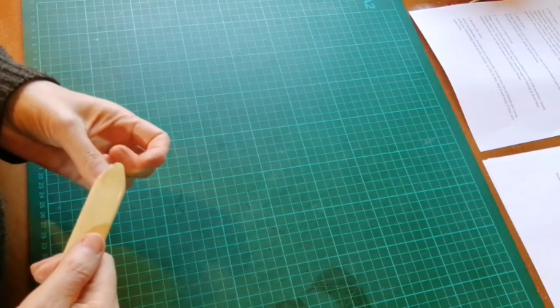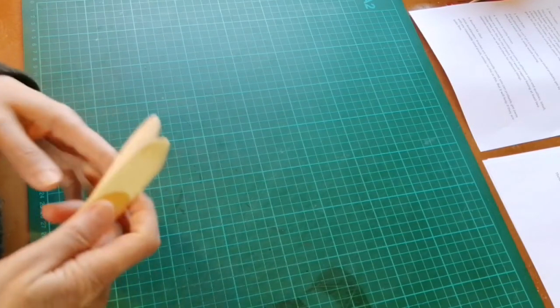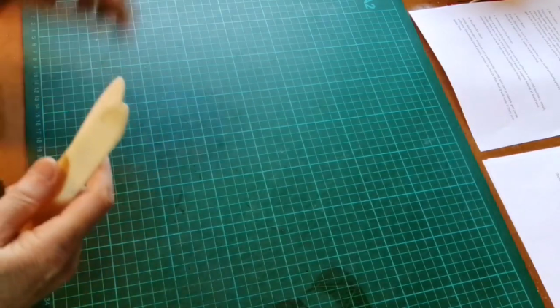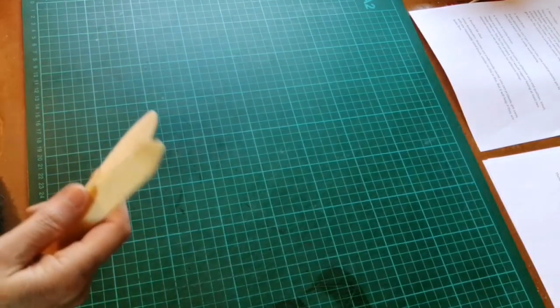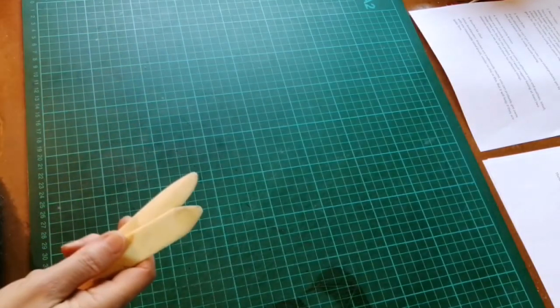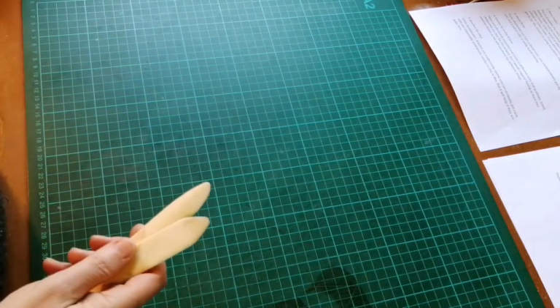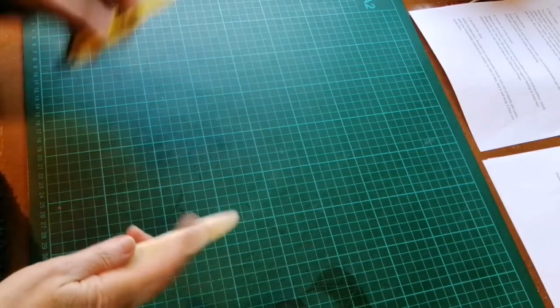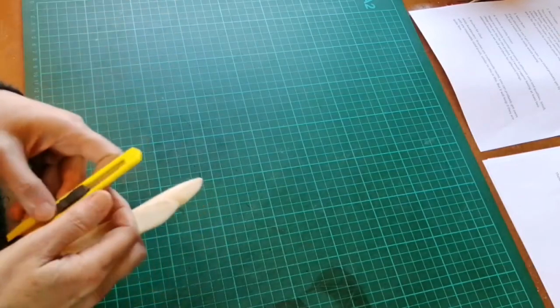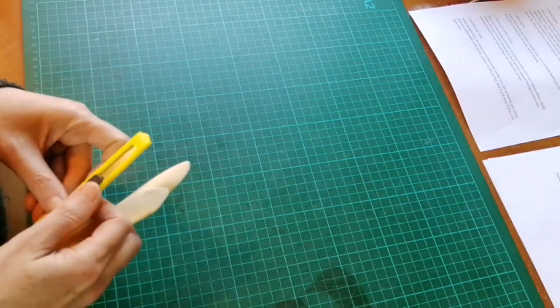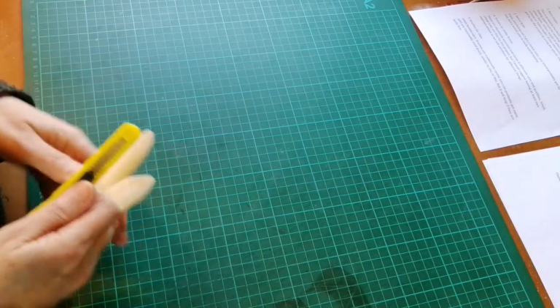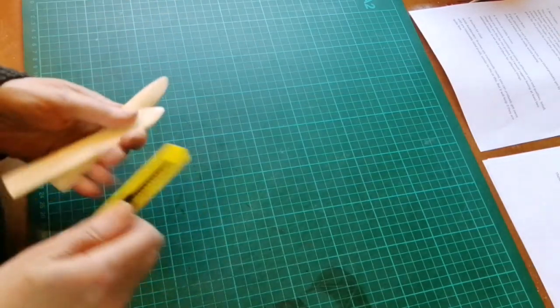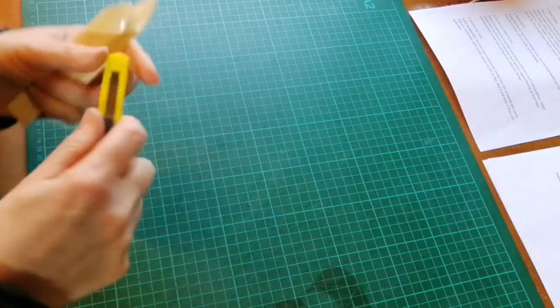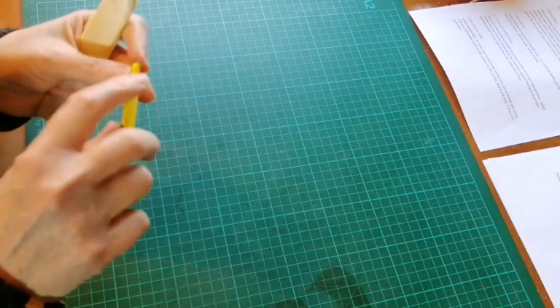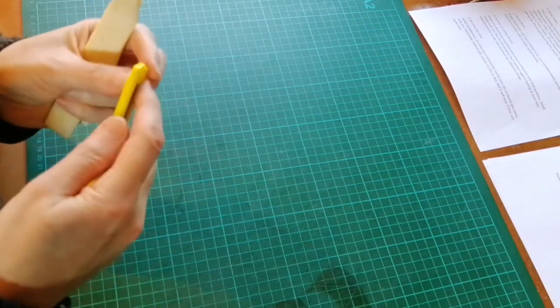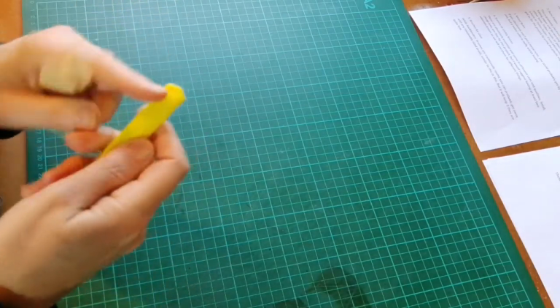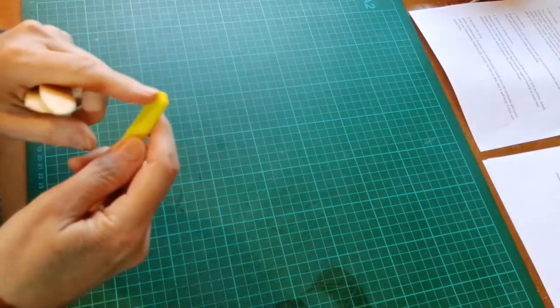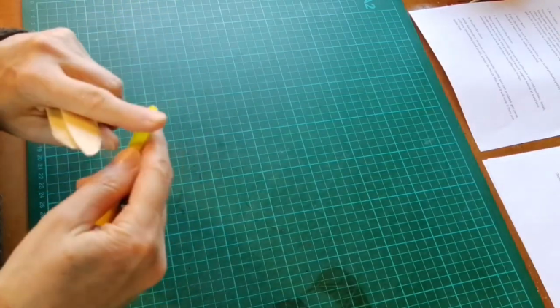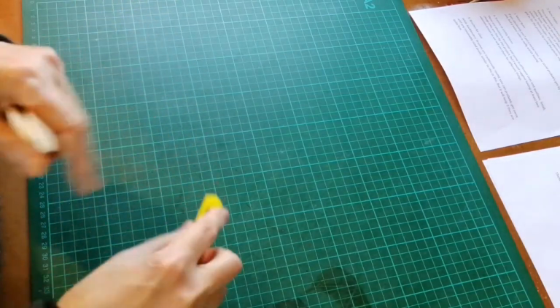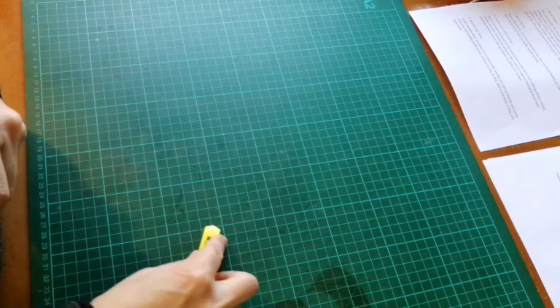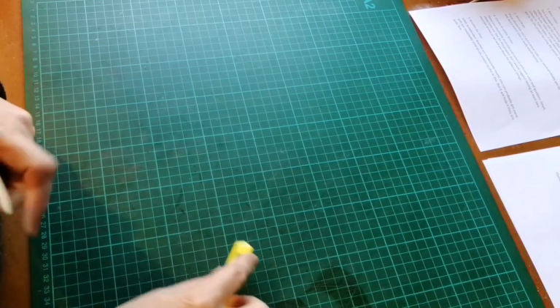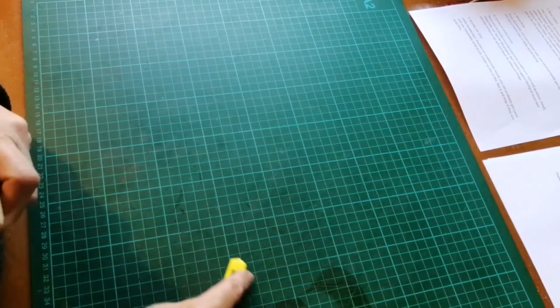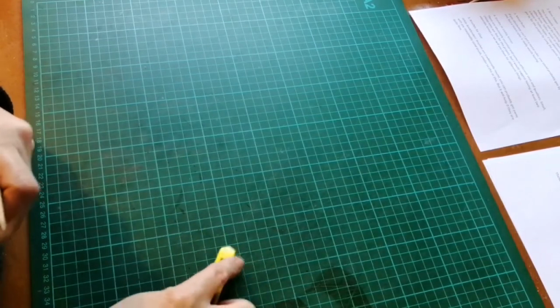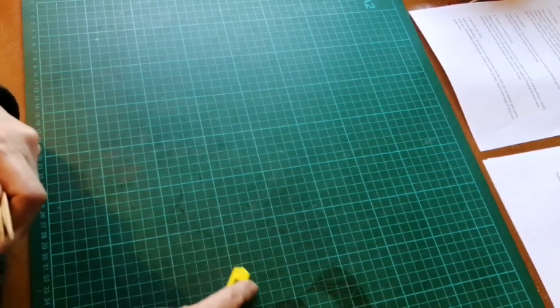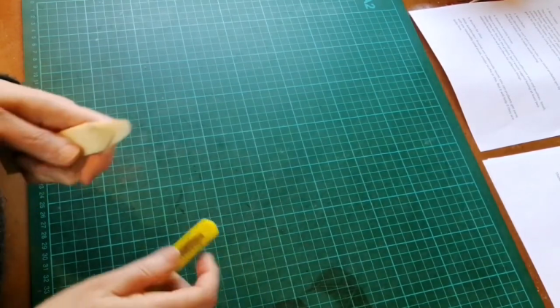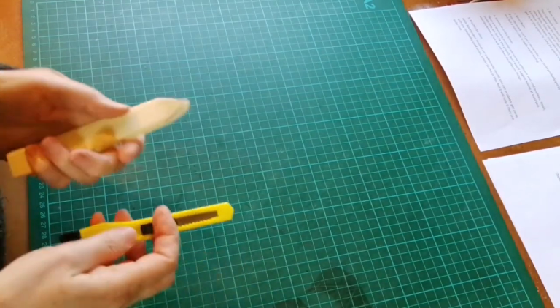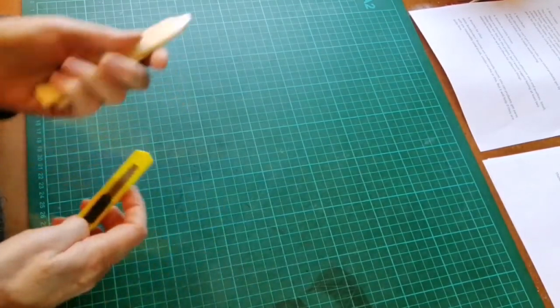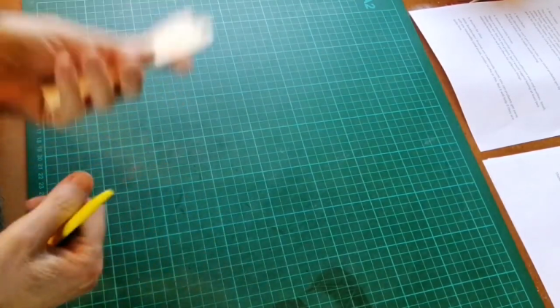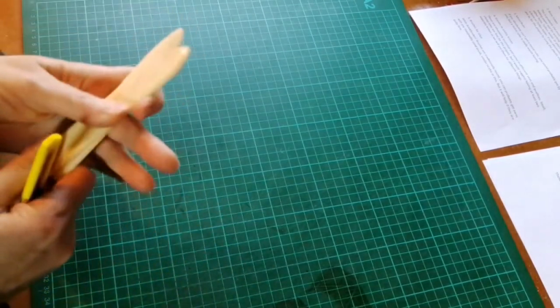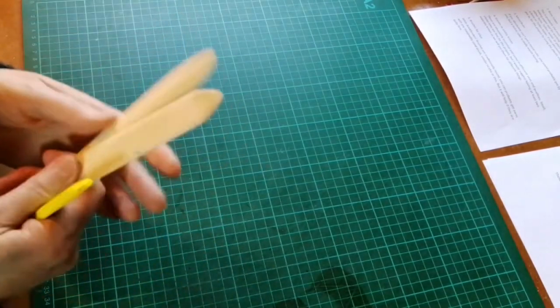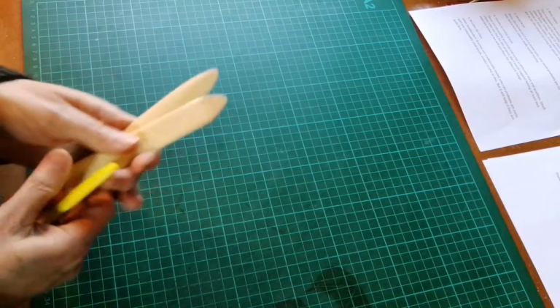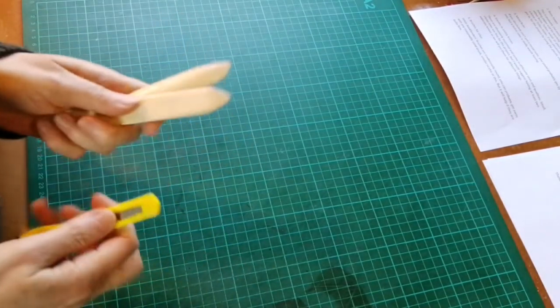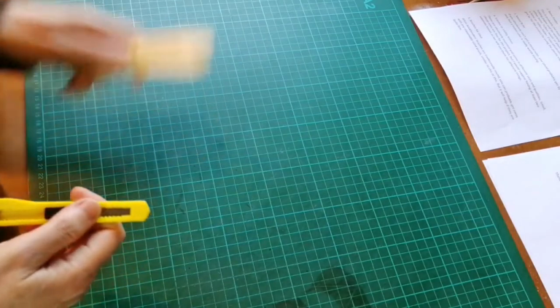If you absolutely can't get a bone folder you could try and use the edge of a Stanley knife — you might get by with that for a bit — but it's worth investing in a bone folder.